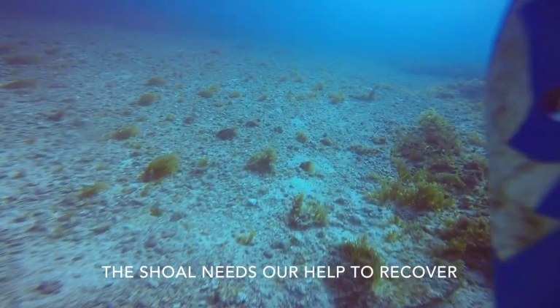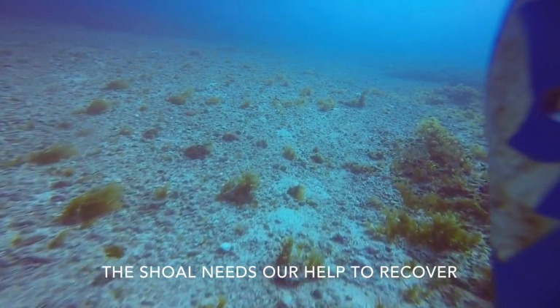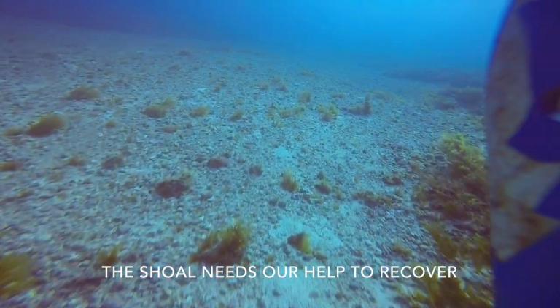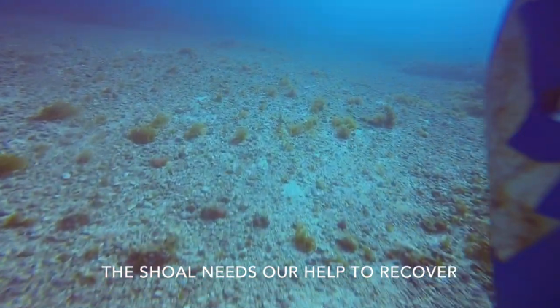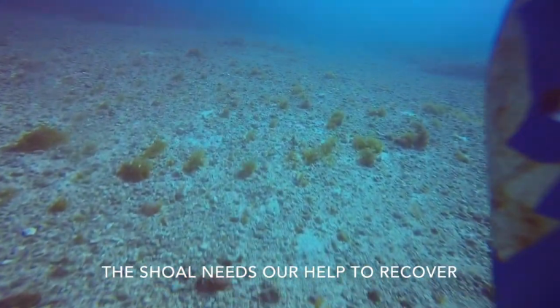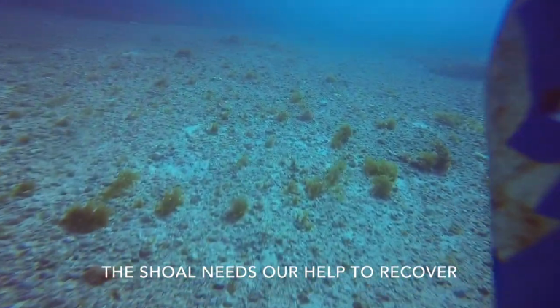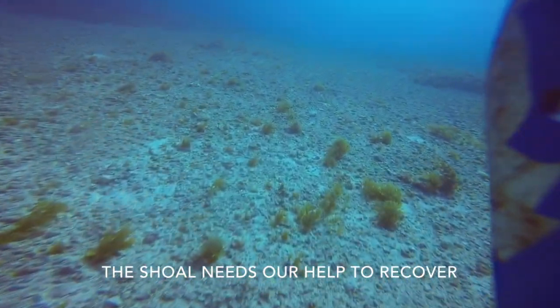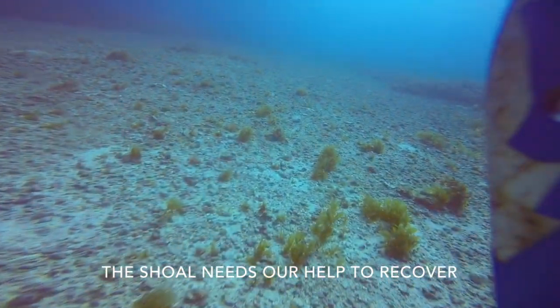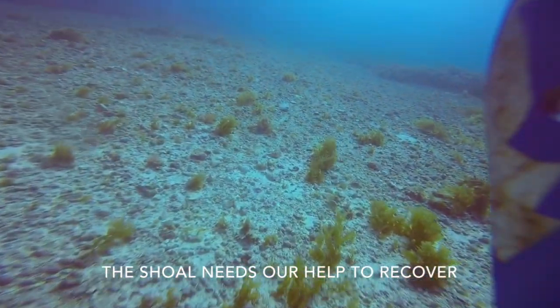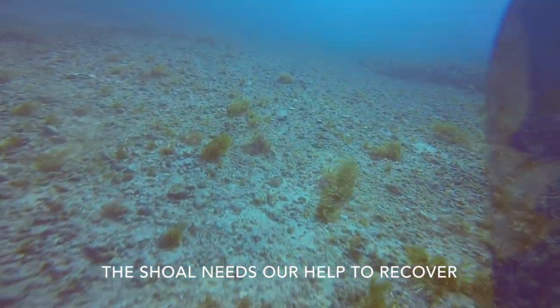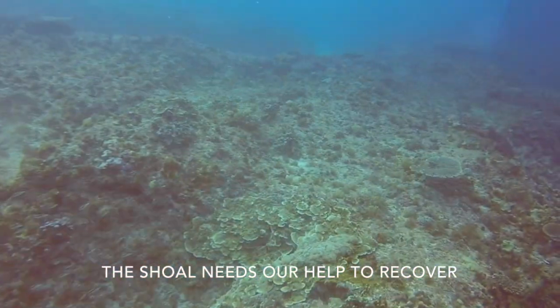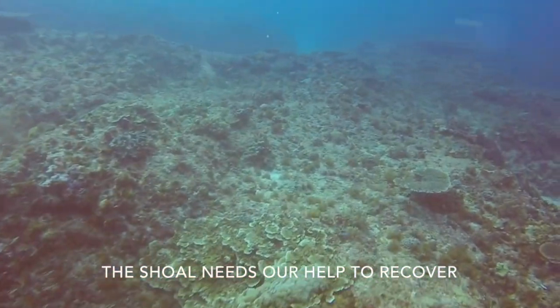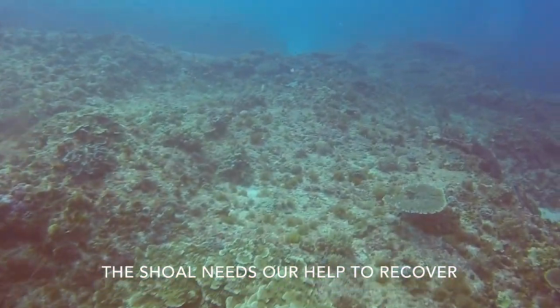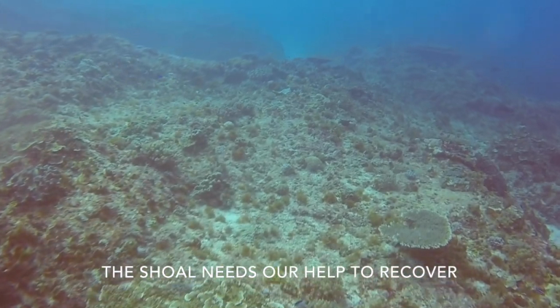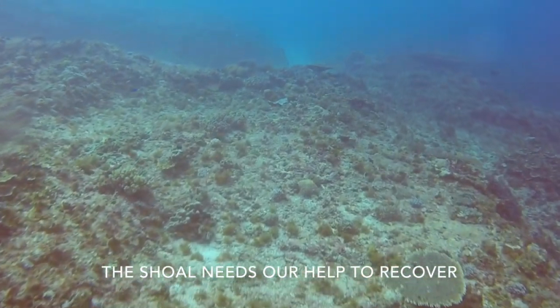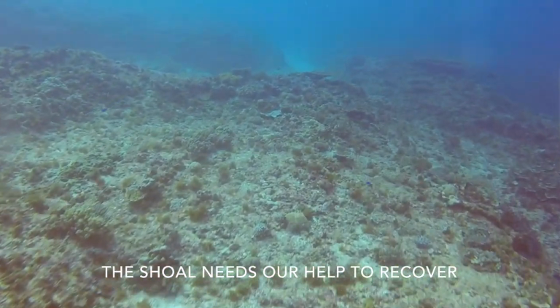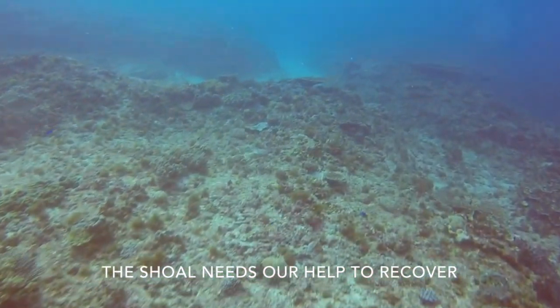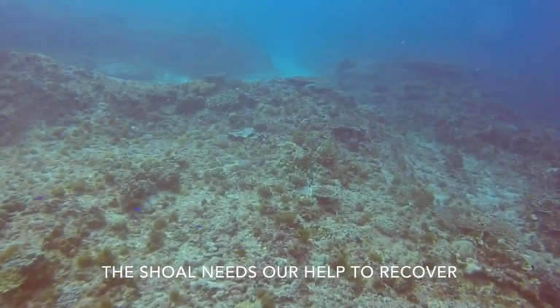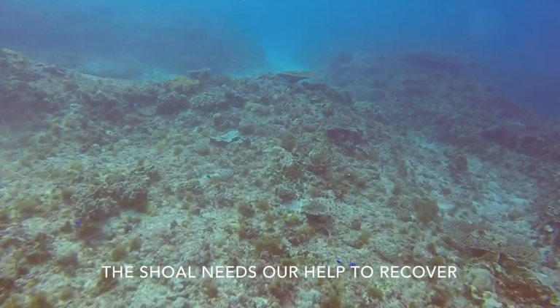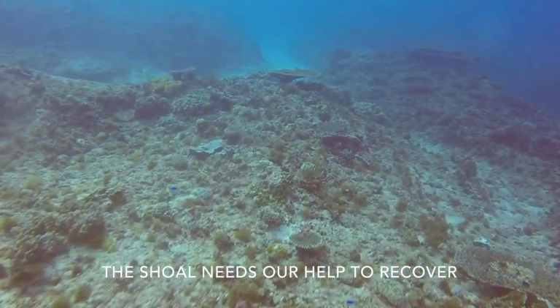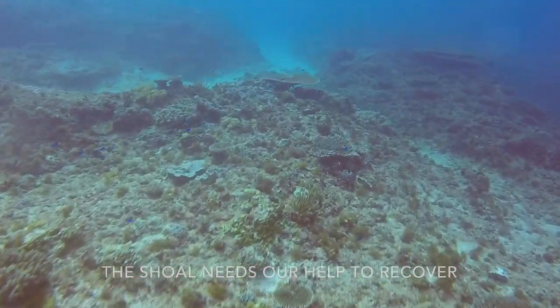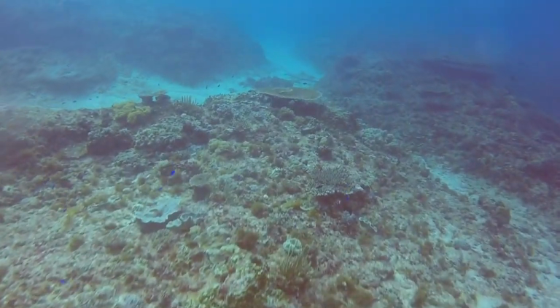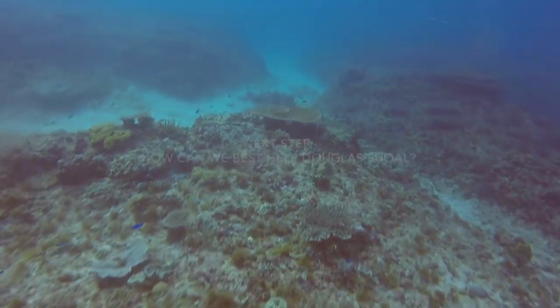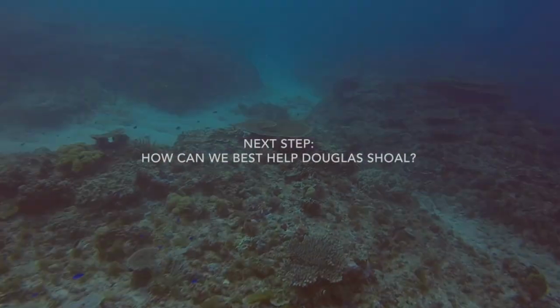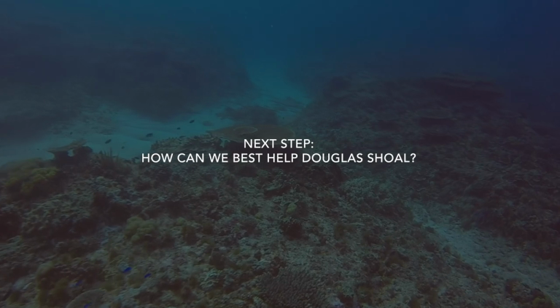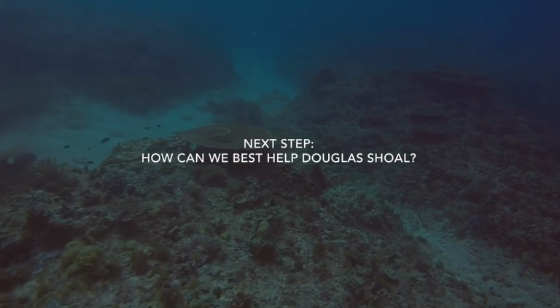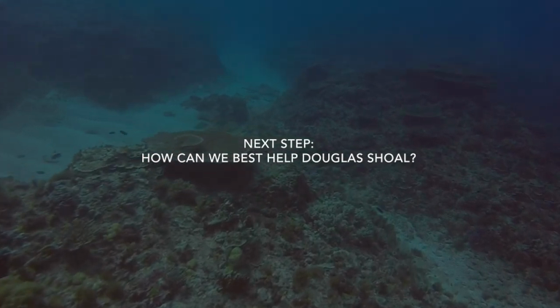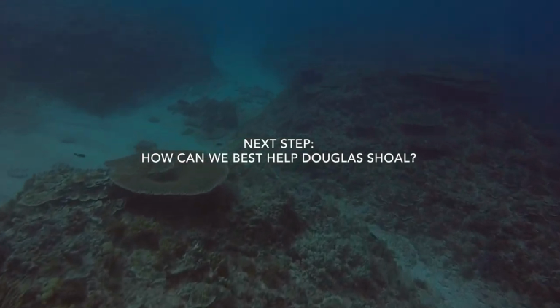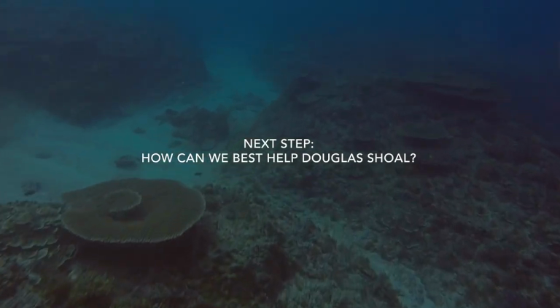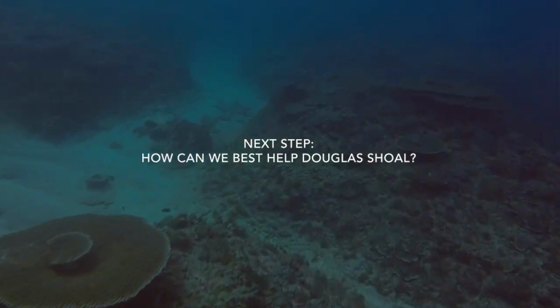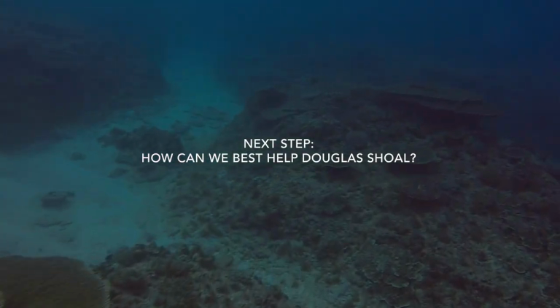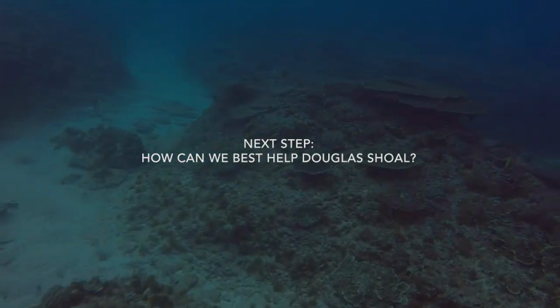This would leave this part of the Great Barrier Reef looking like a graveyard, unable to support the vibrant community of plants and animals that once called Douglas Shoal home. The next step is to evaluate different options for helping the shoal to recover.